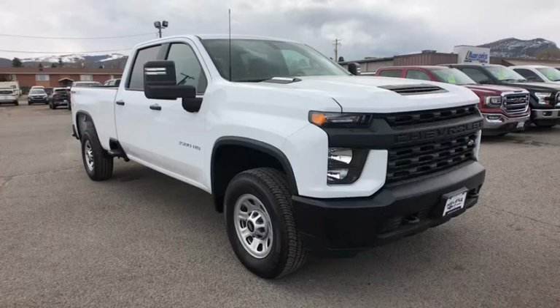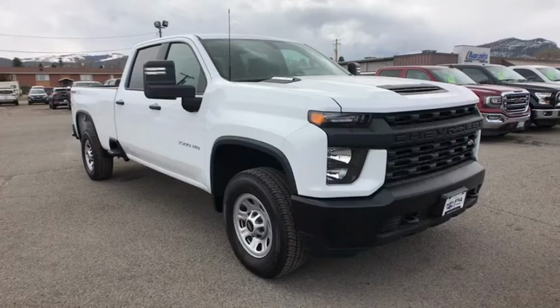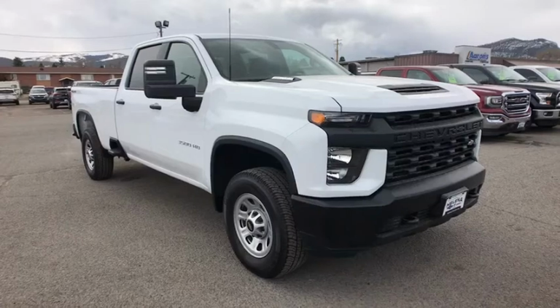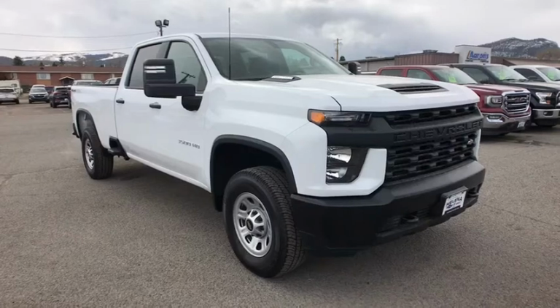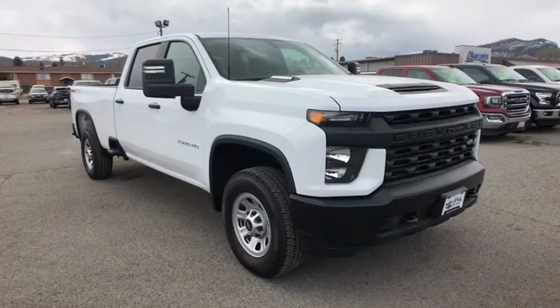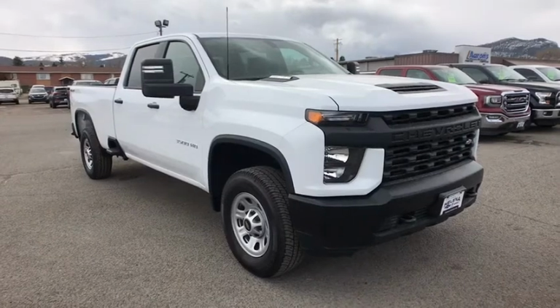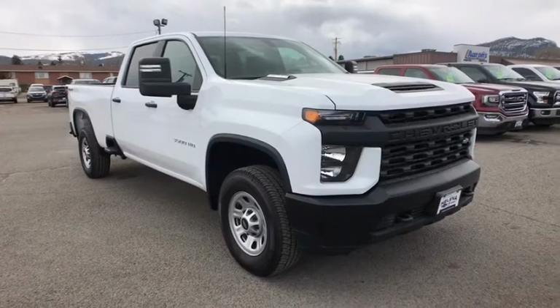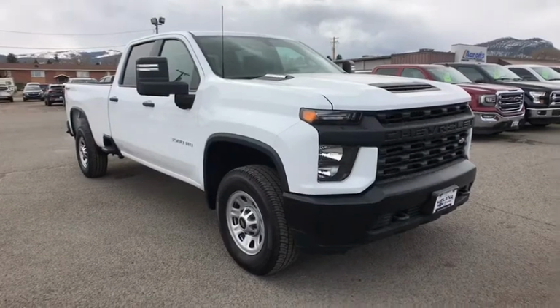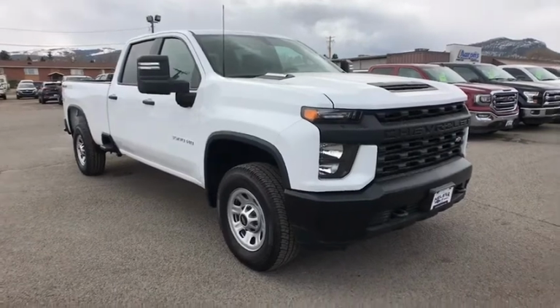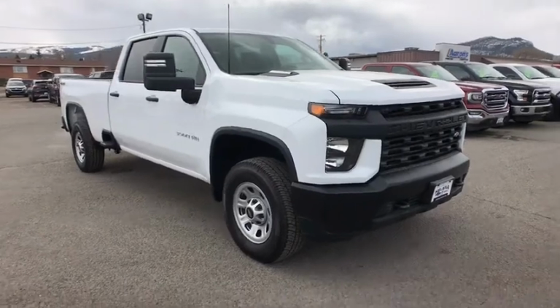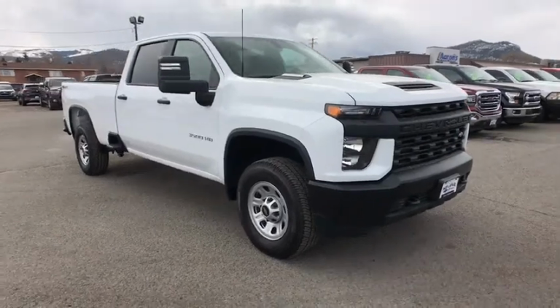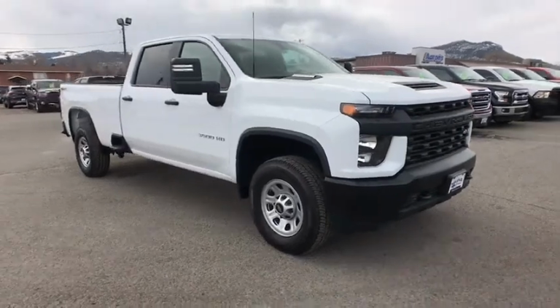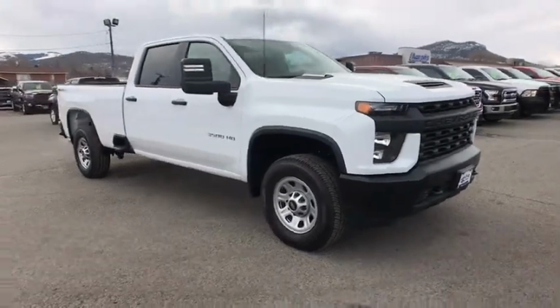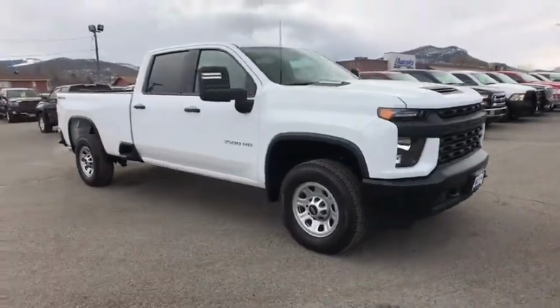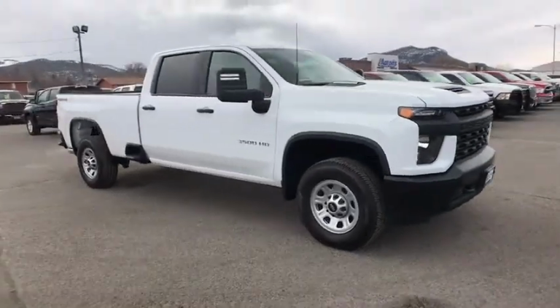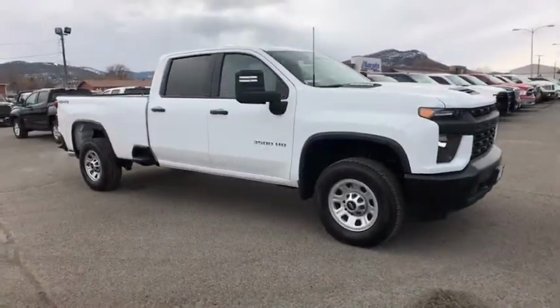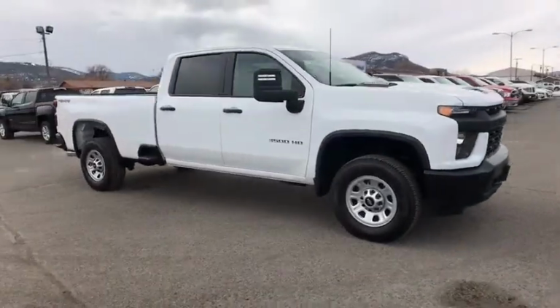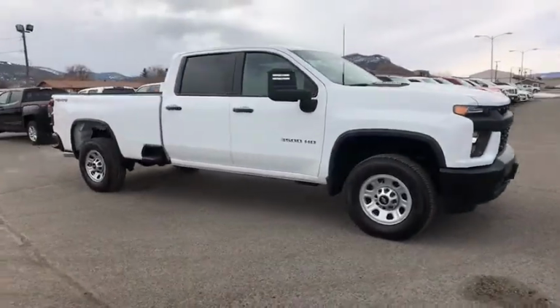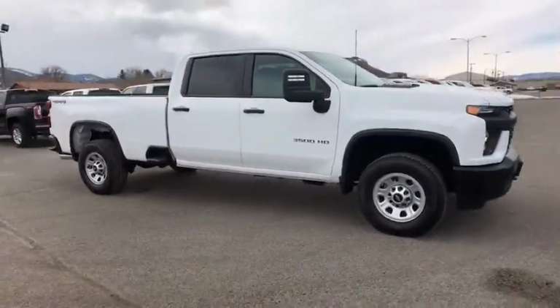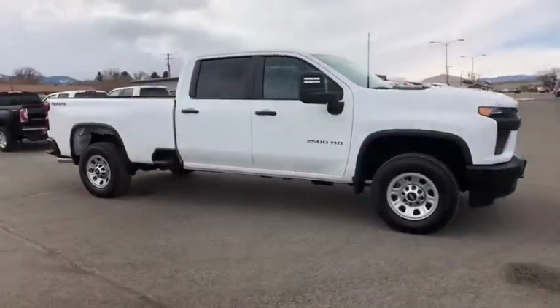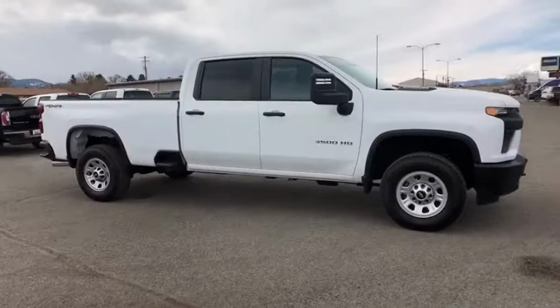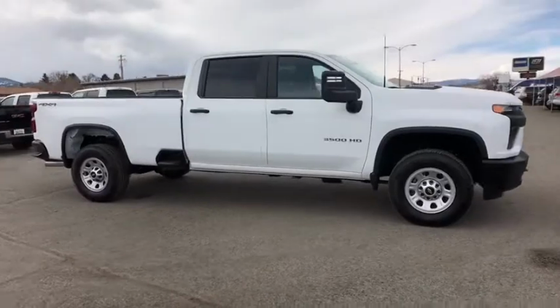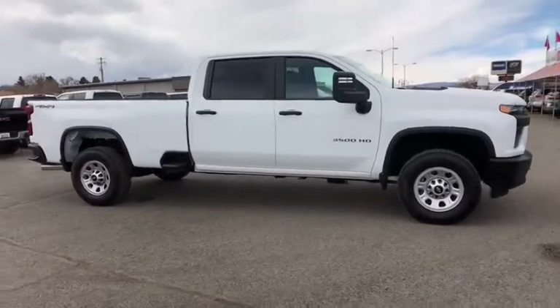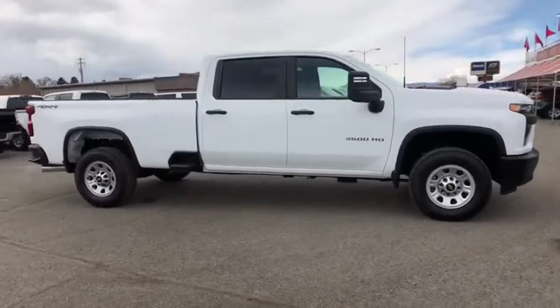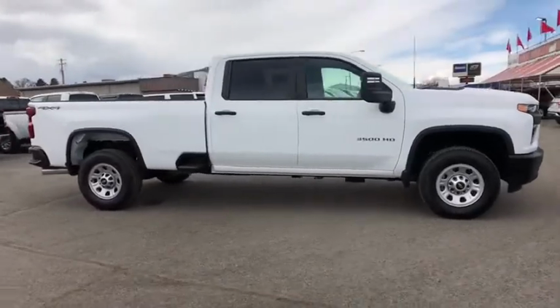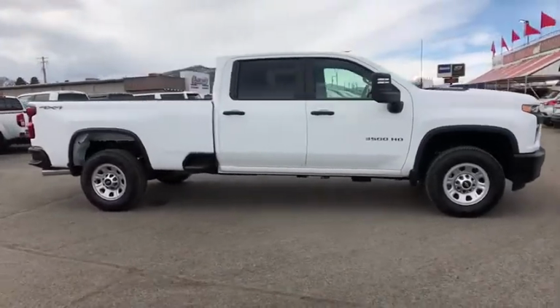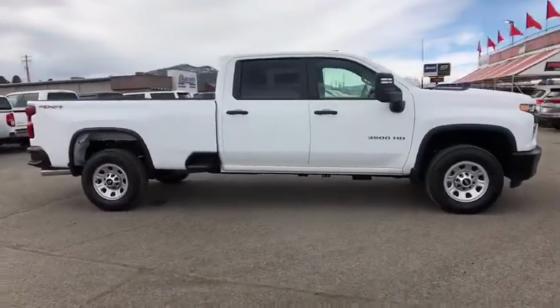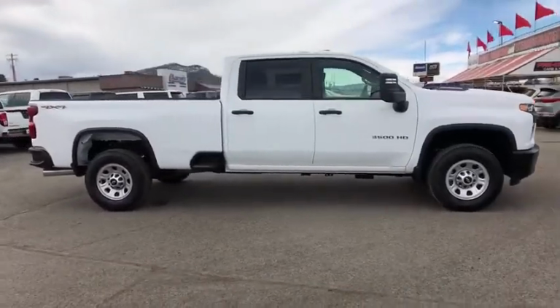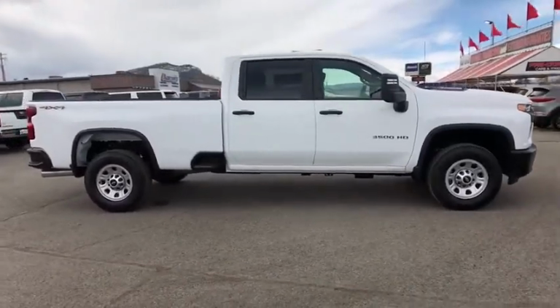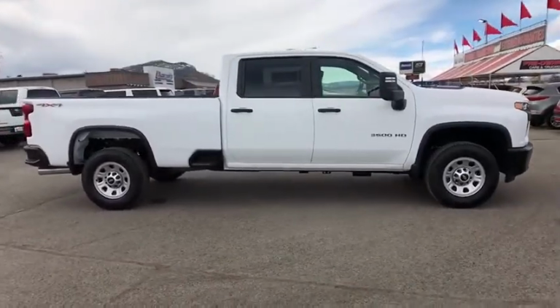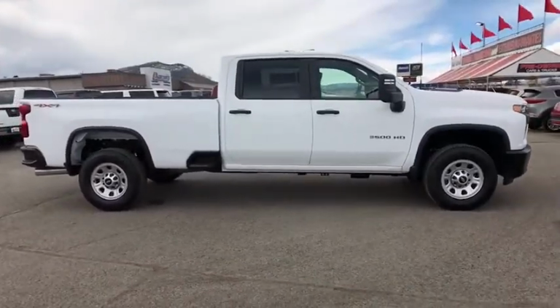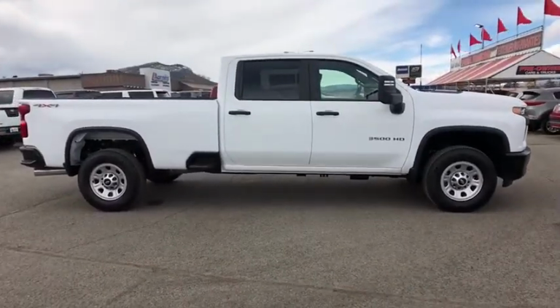You are going to love the 2020 Chevrolet Silverado 3500 HD. Pros: everything. Cons: nothing.